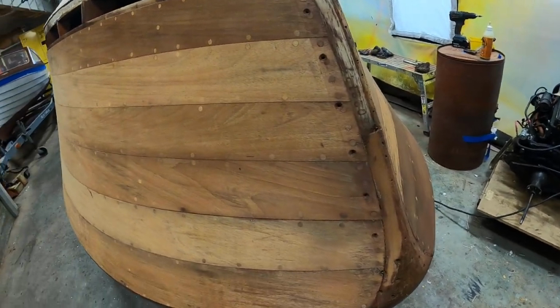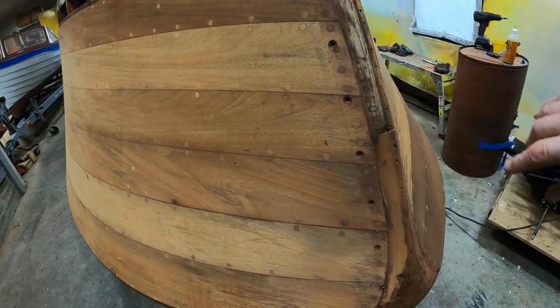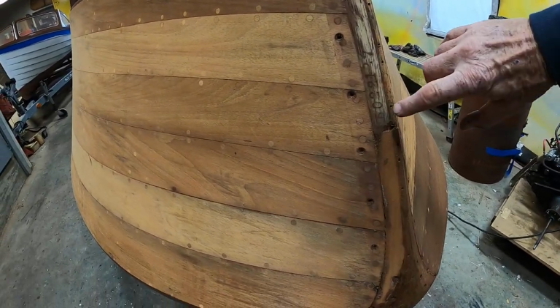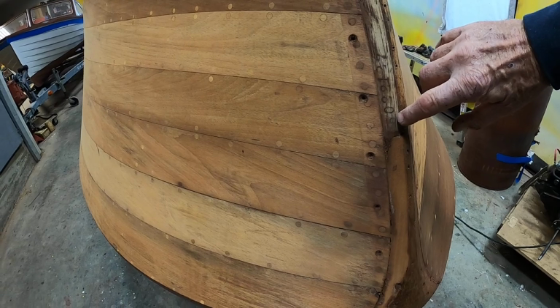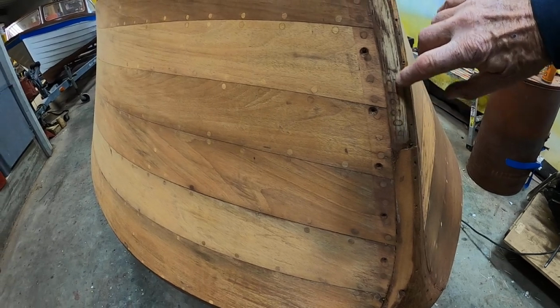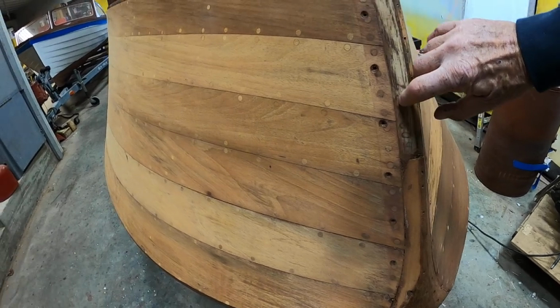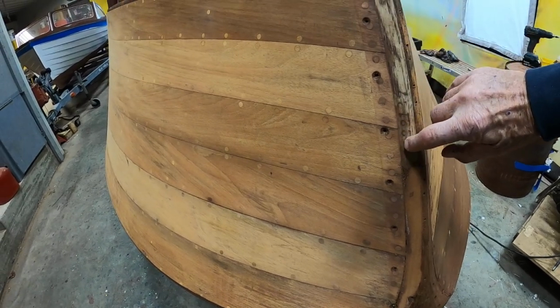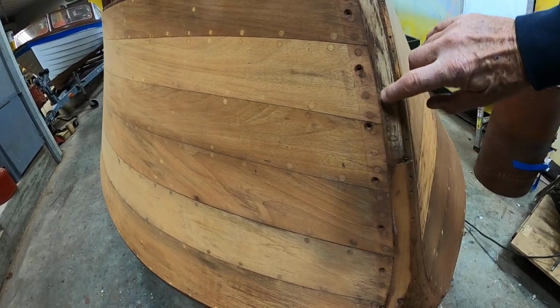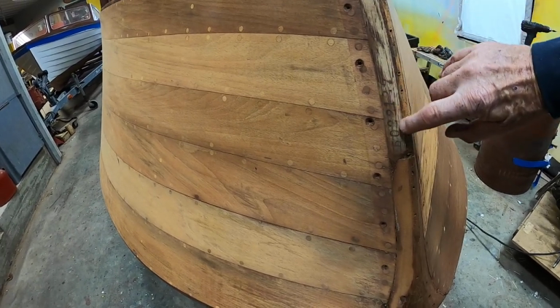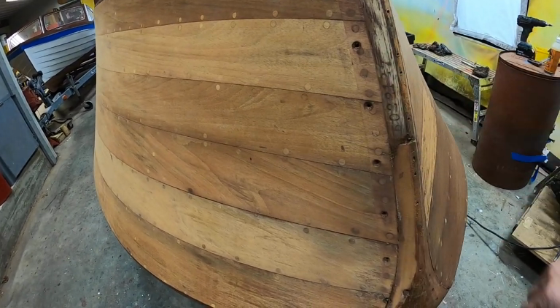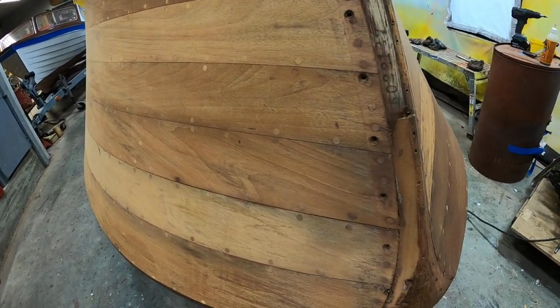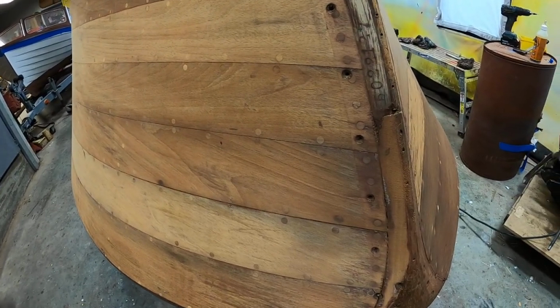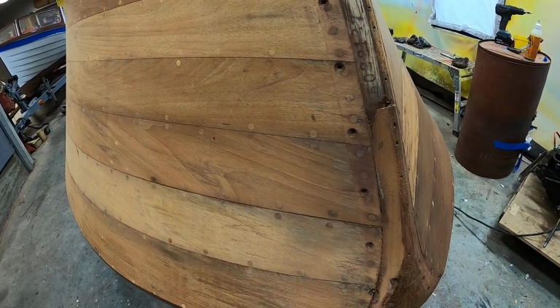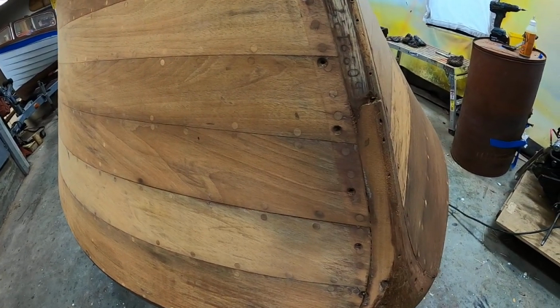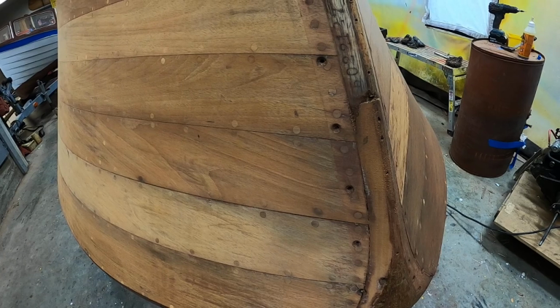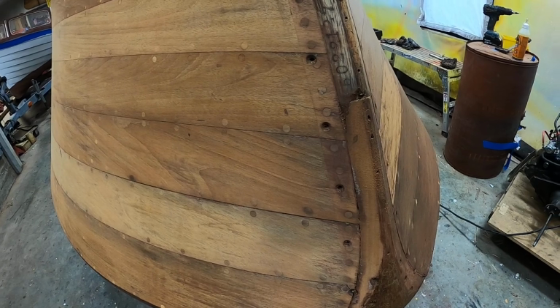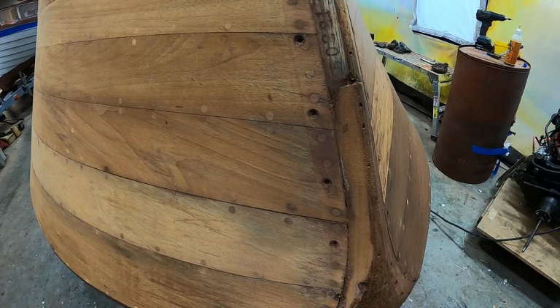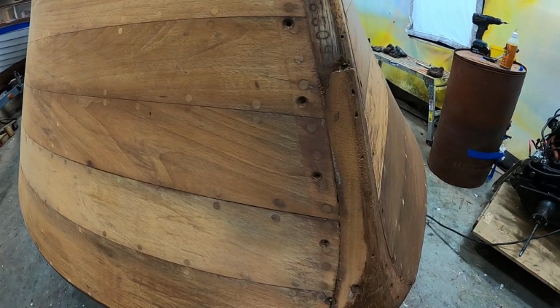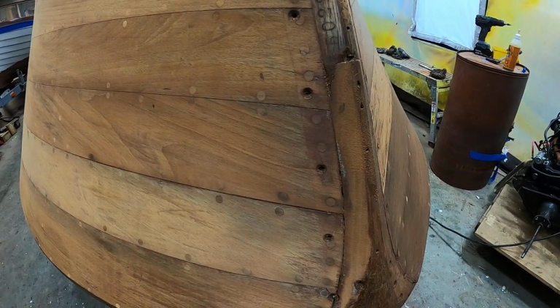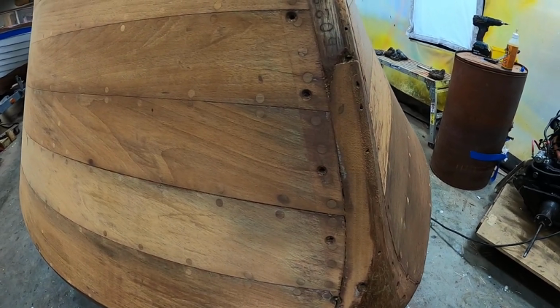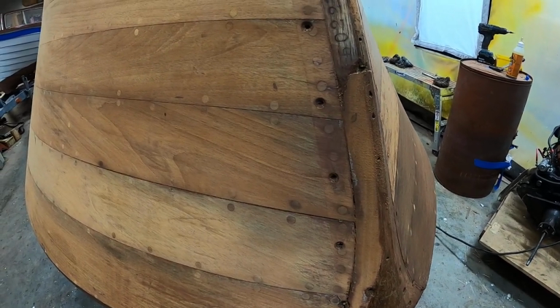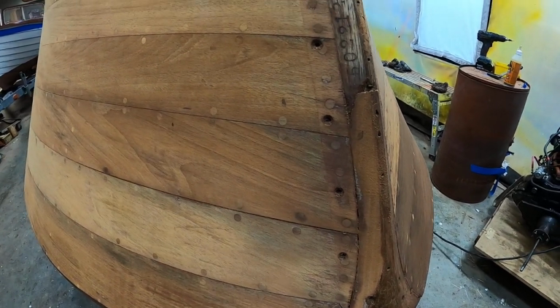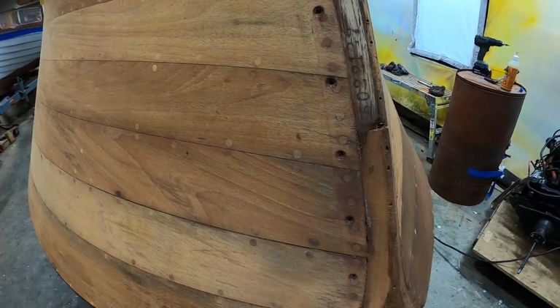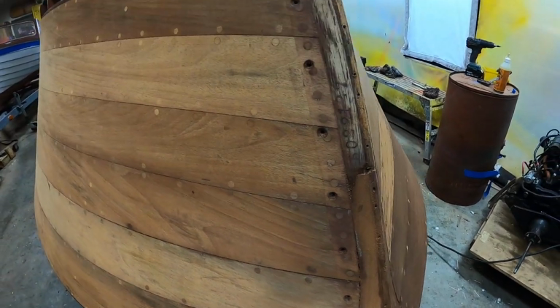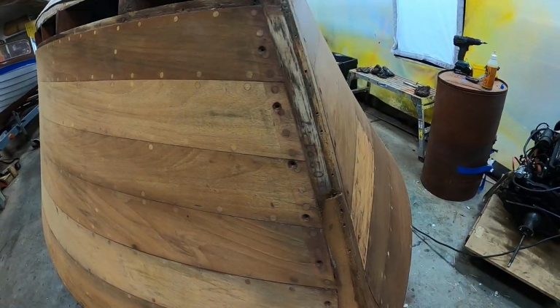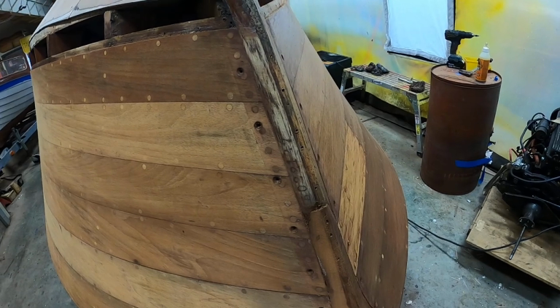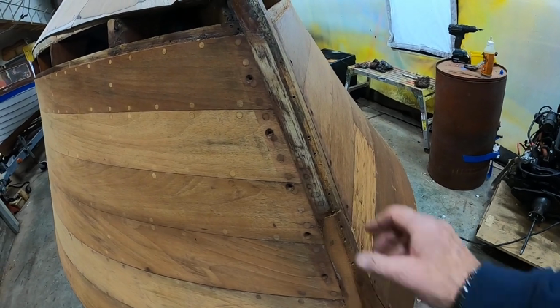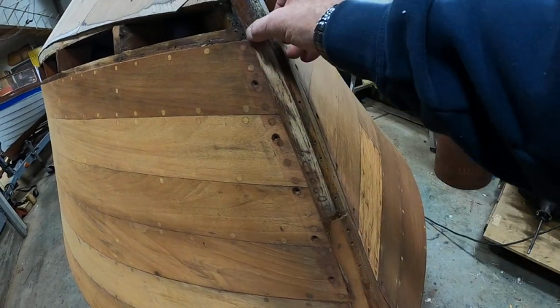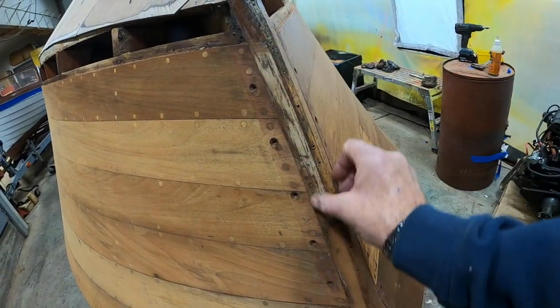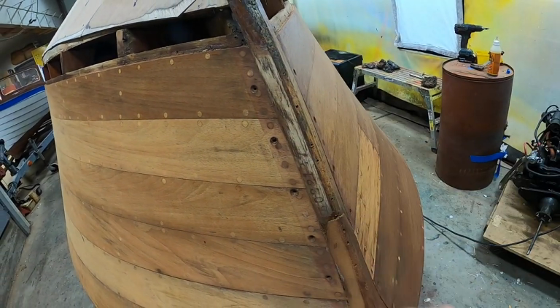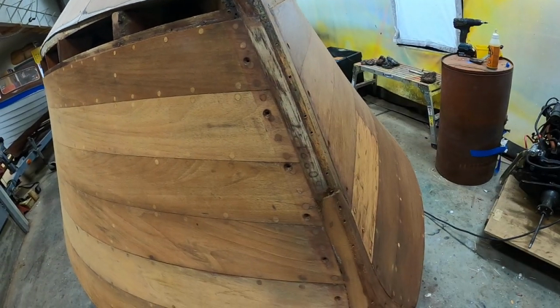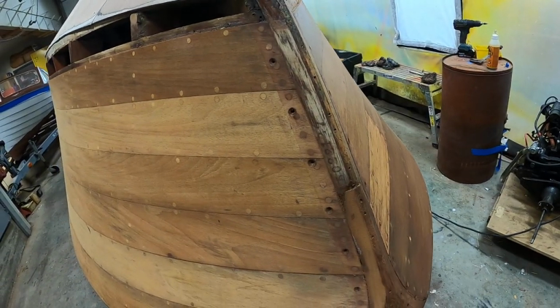Joe, there's a hull number right here. There it is. So we know that this is the original stem.